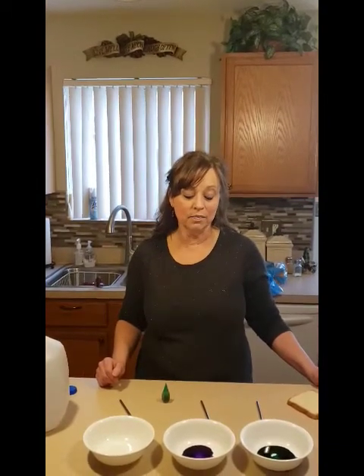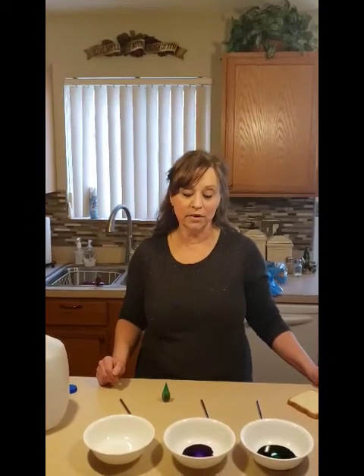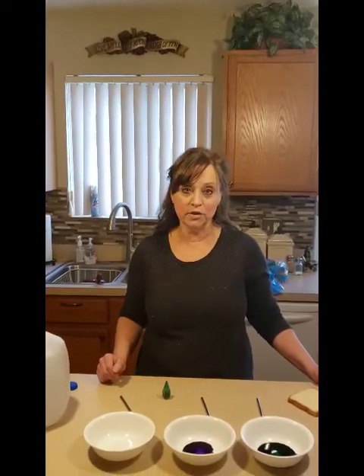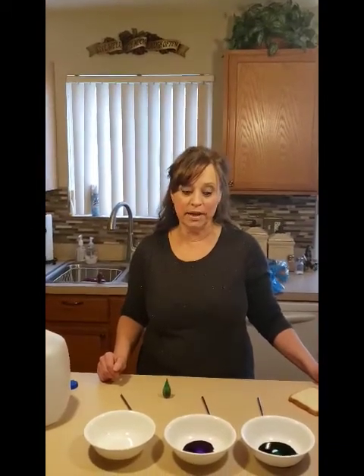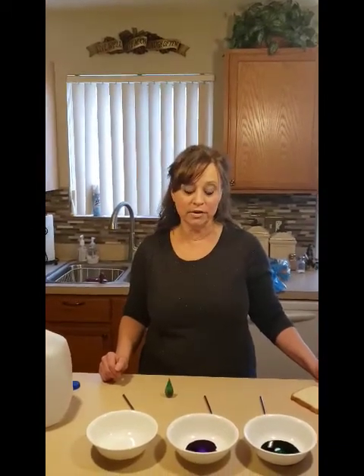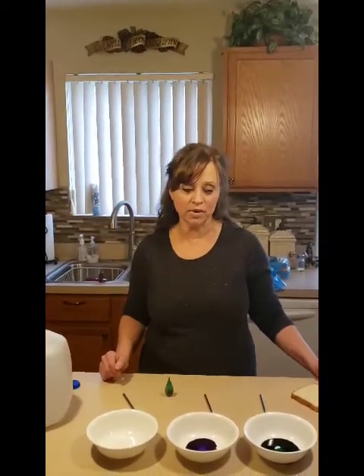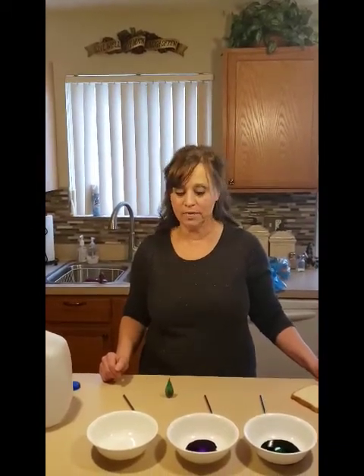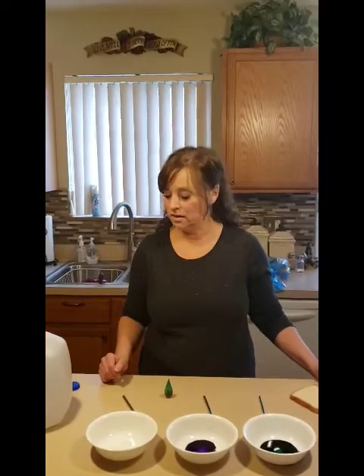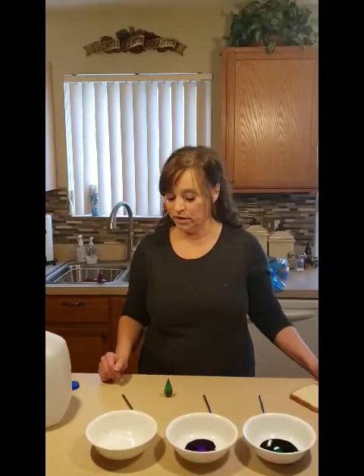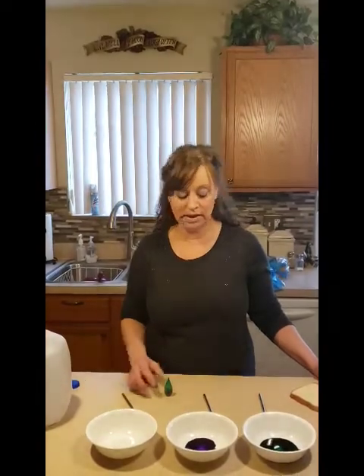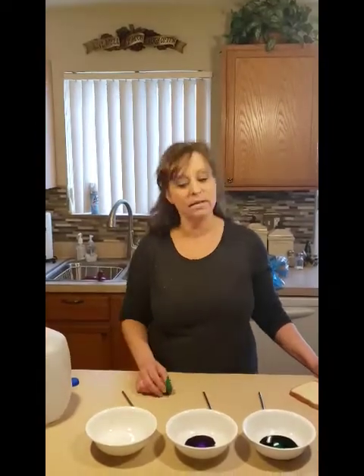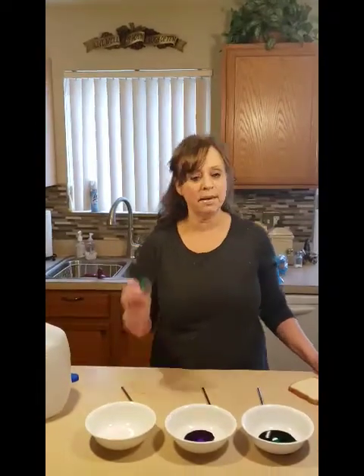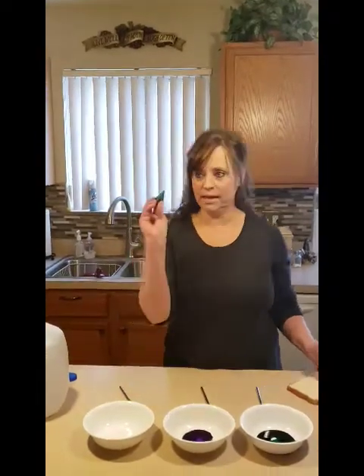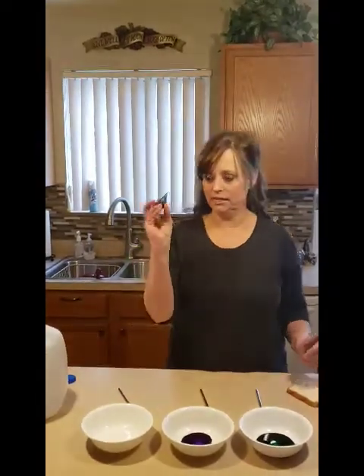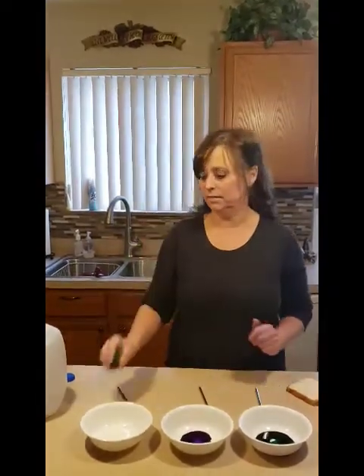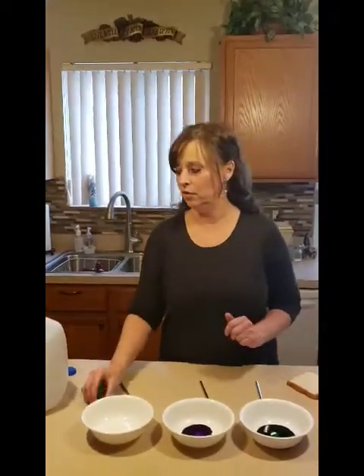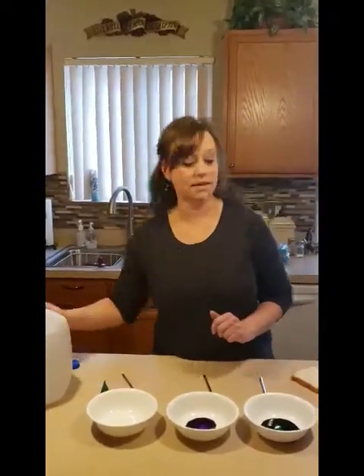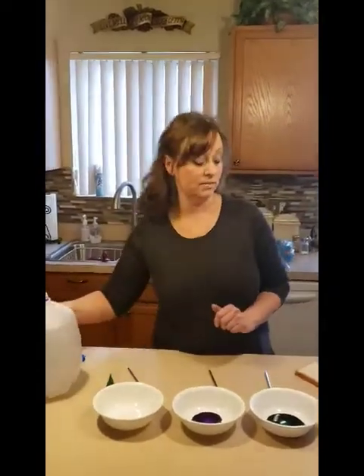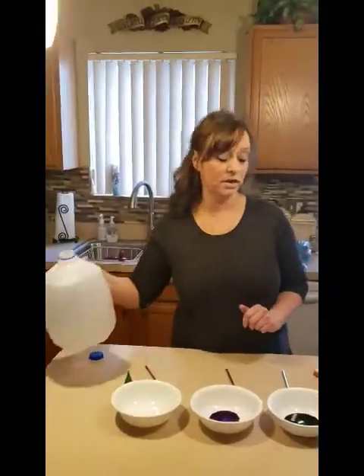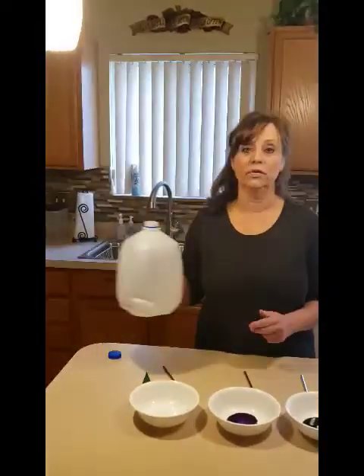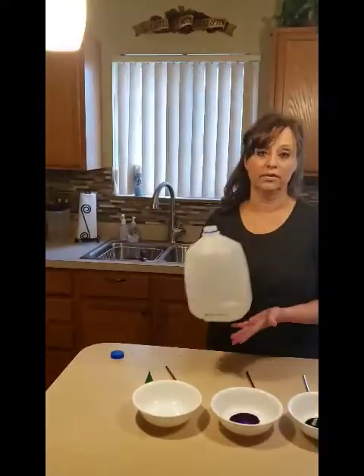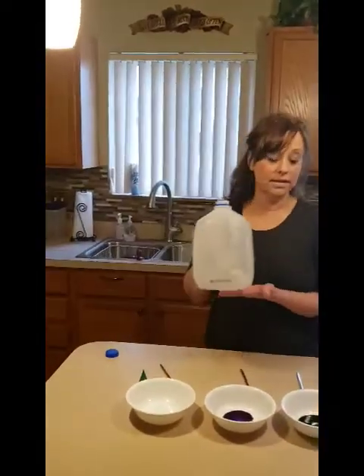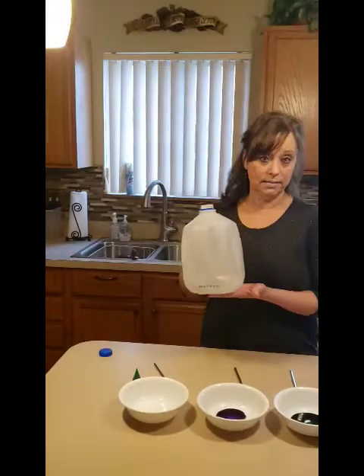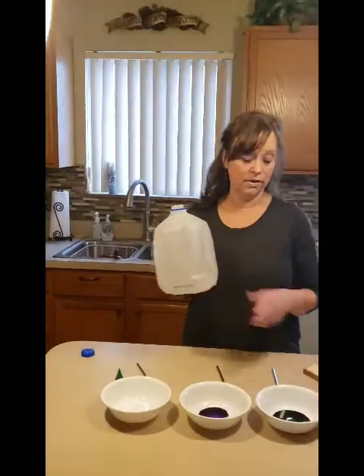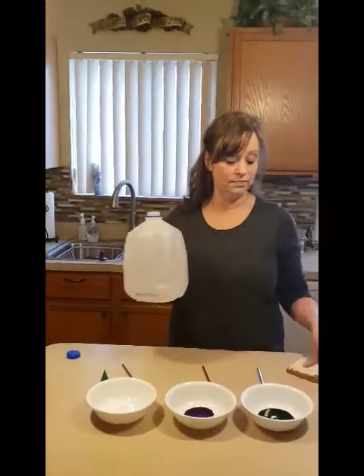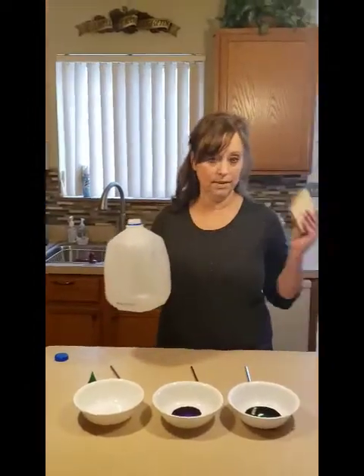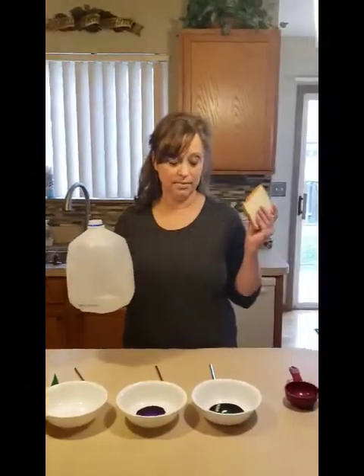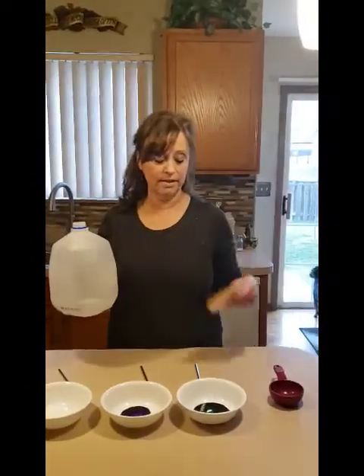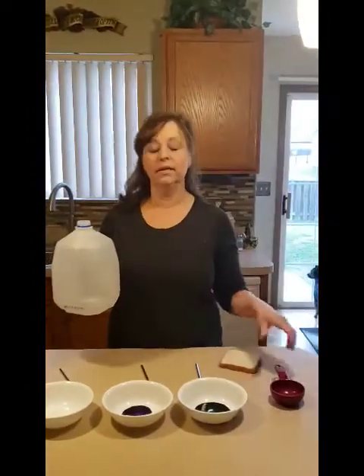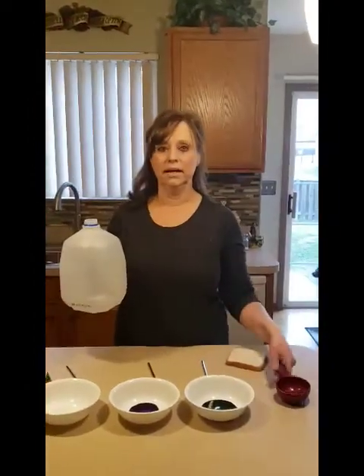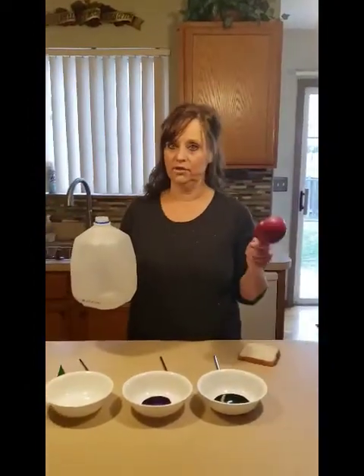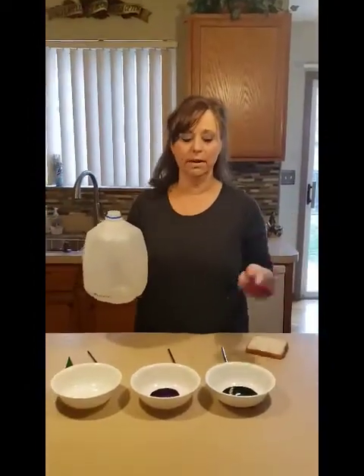We are going to paint toast. So what you'll need, and maybe mom and dad have some at home, is some different color food coloring, some milk, a piece of bread, and a measuring cup.